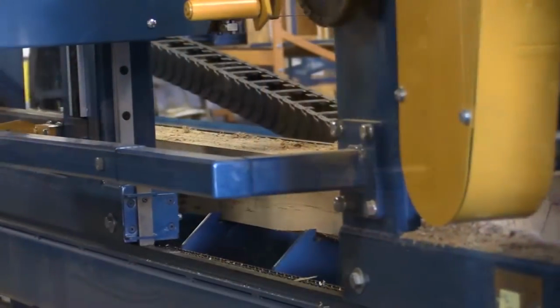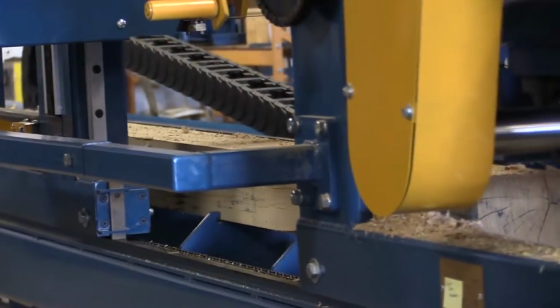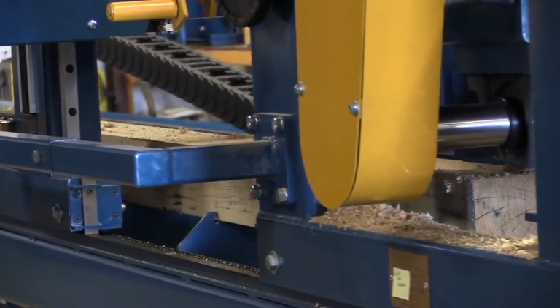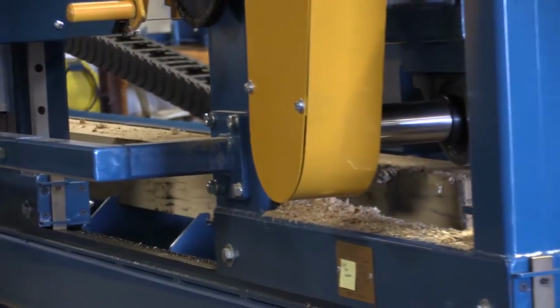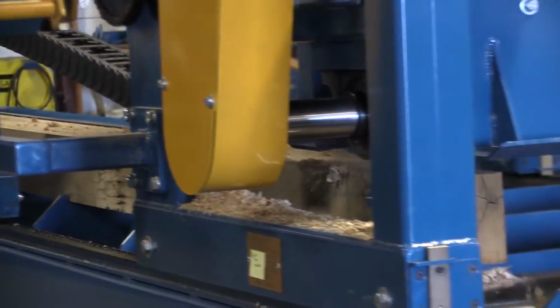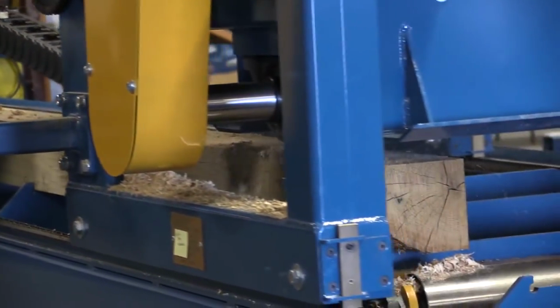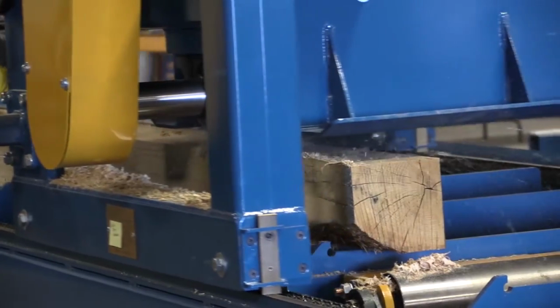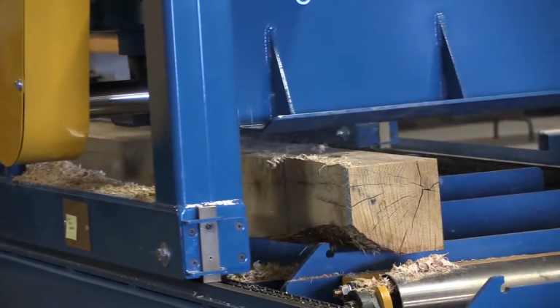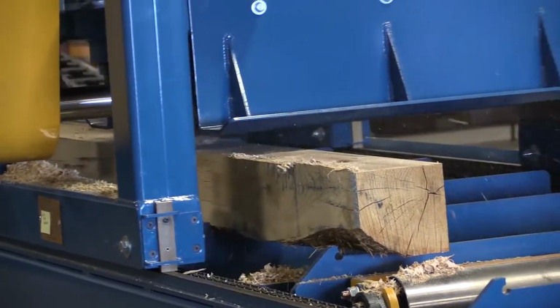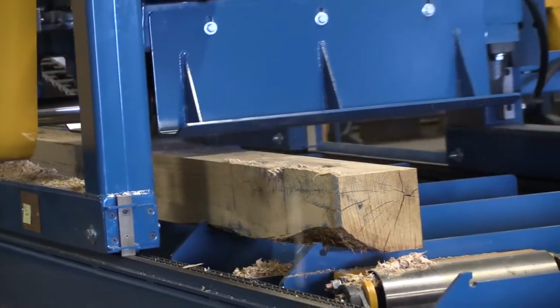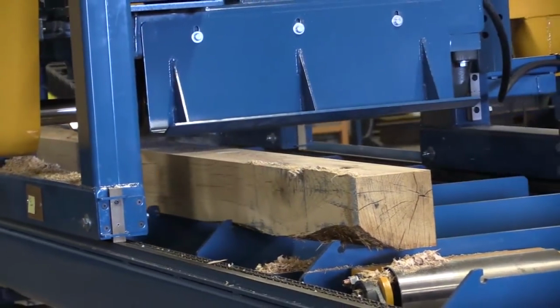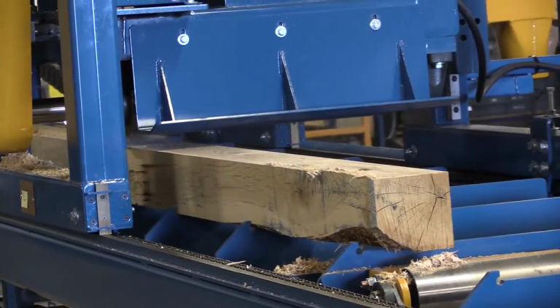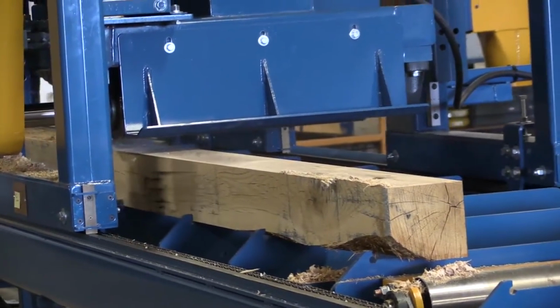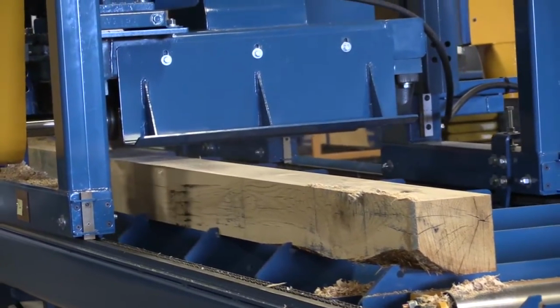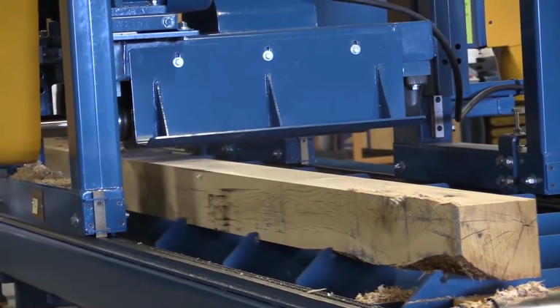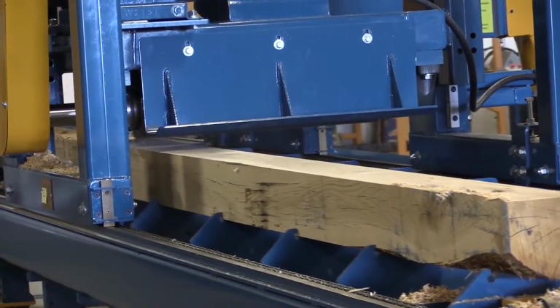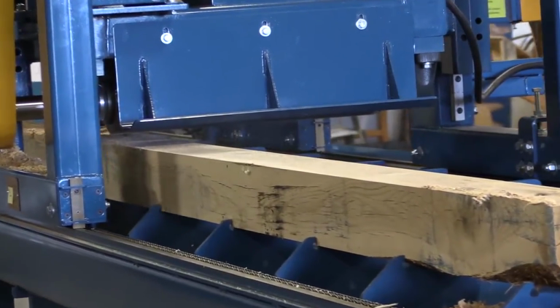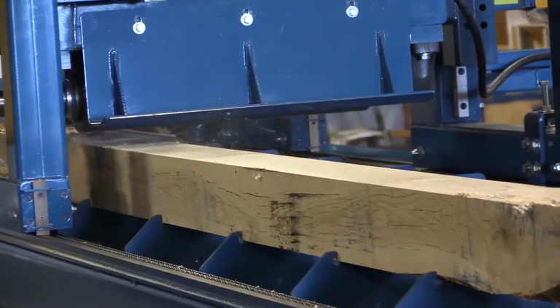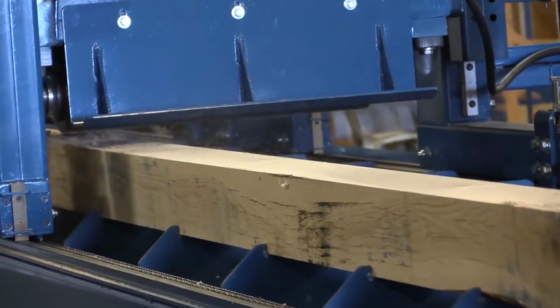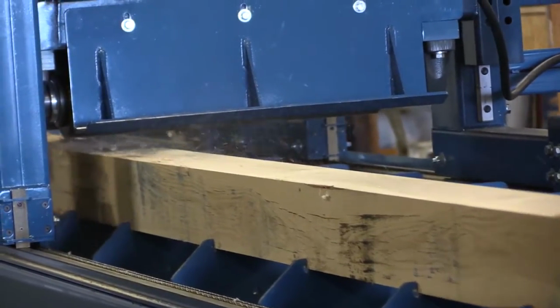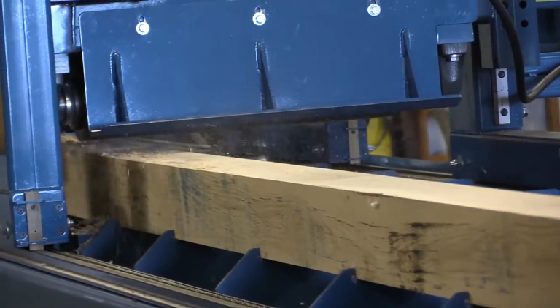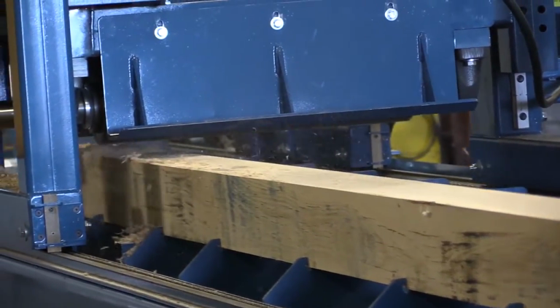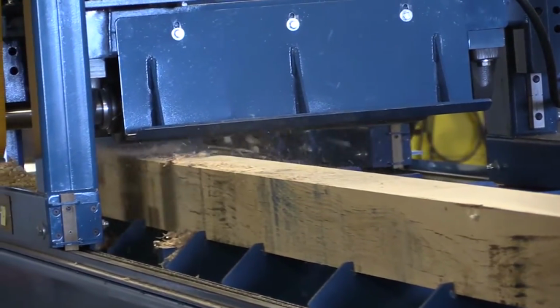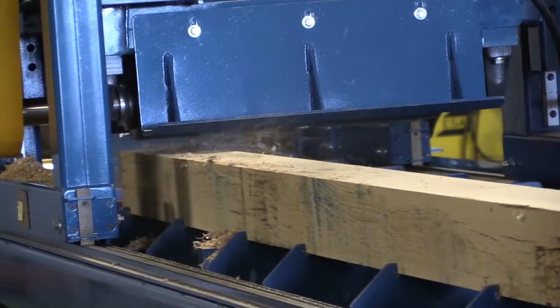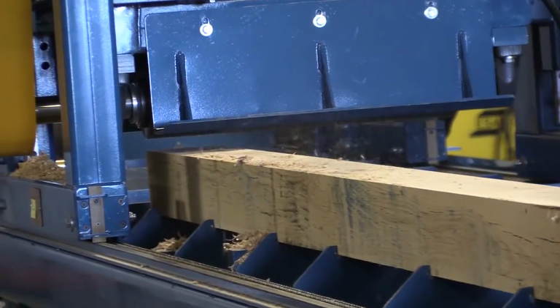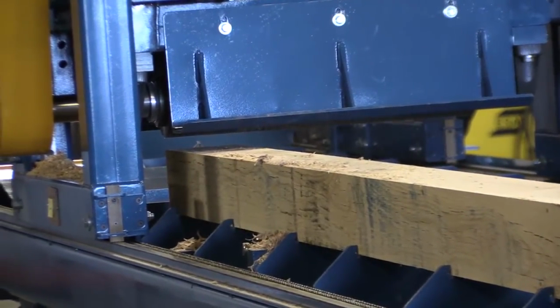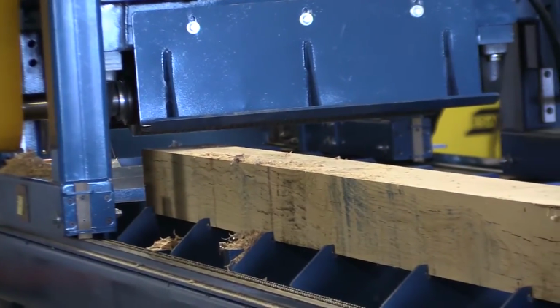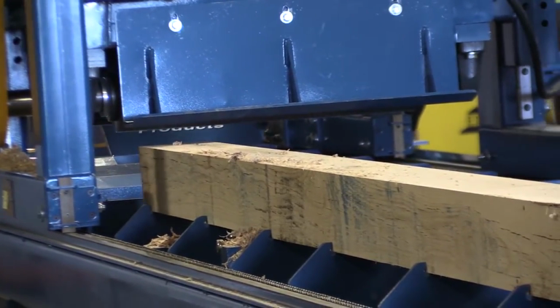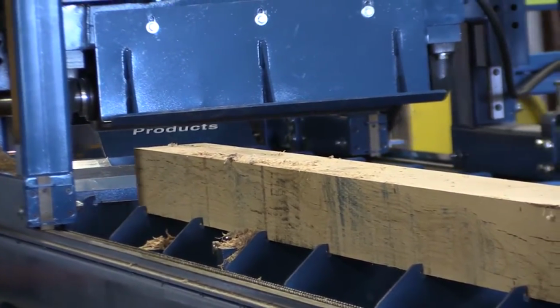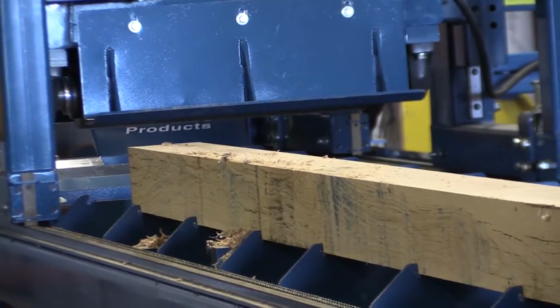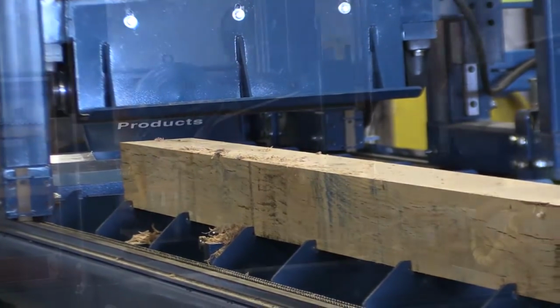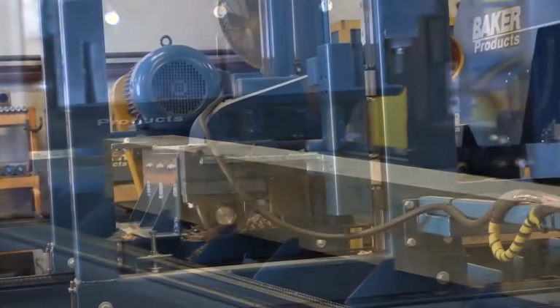Positioned right in front of the sawmill head, this planer stays in an elevated position until you are ready to lower it and plane fletches as you see fit, giving you quick results that are even cheaper than buying a separate planer.